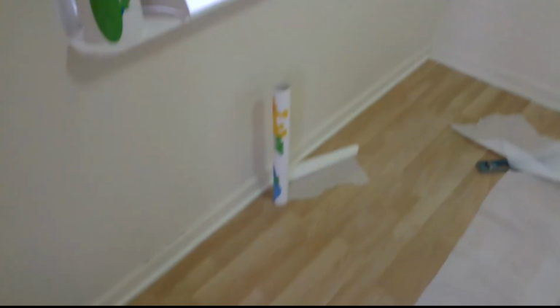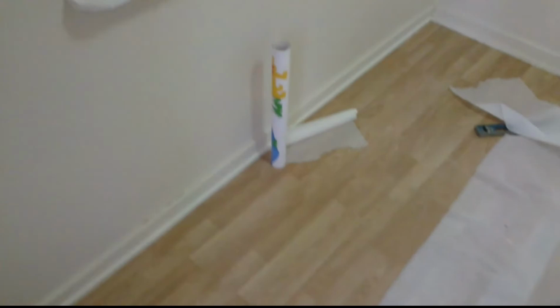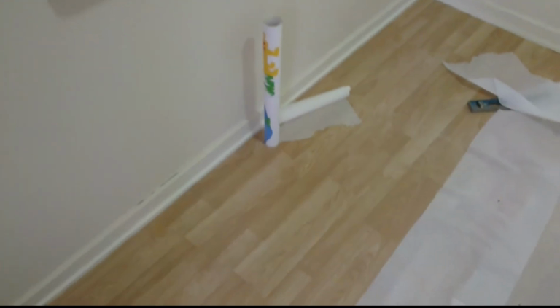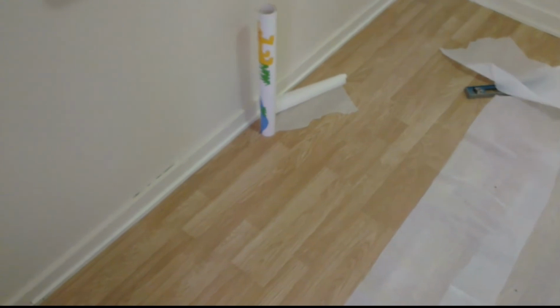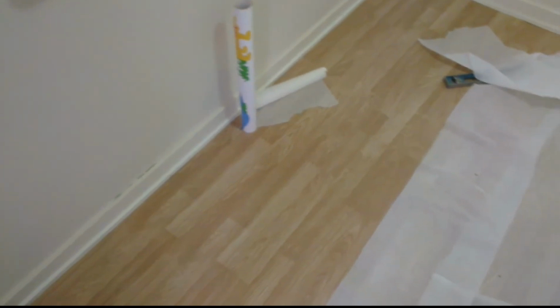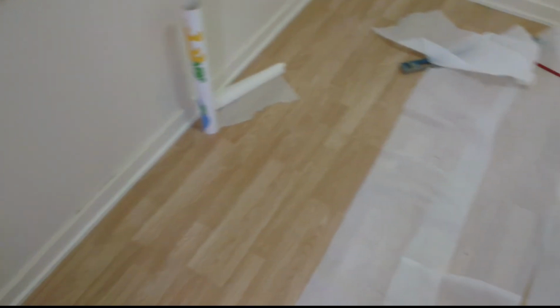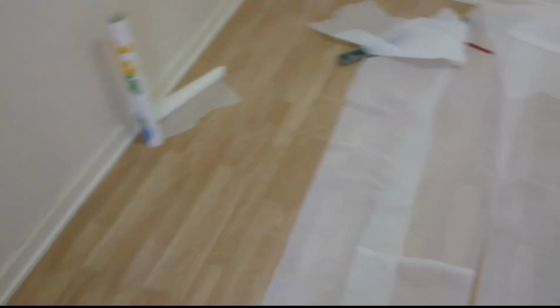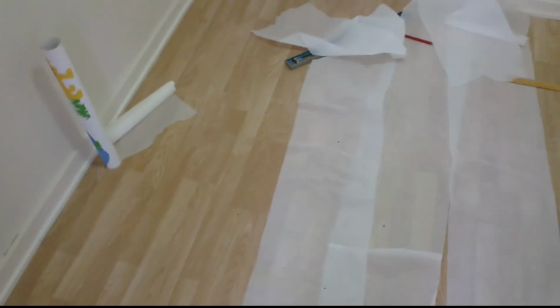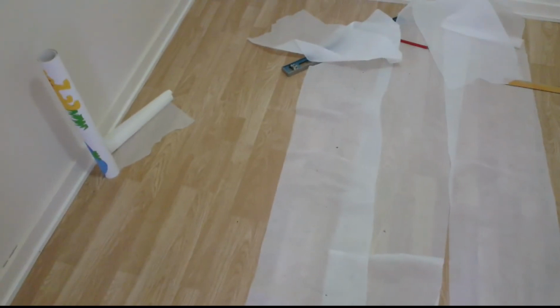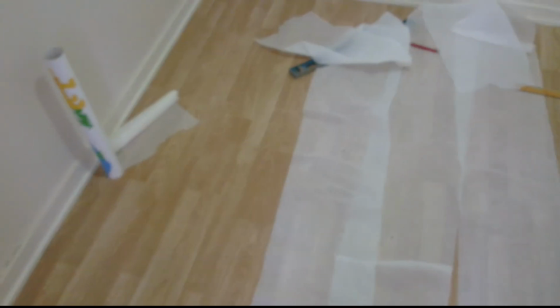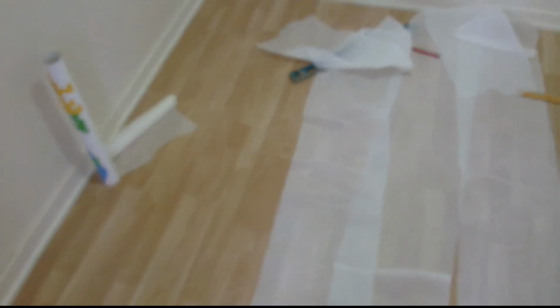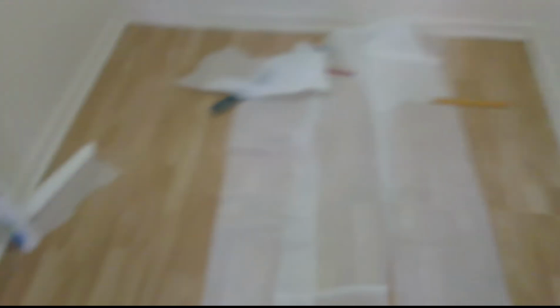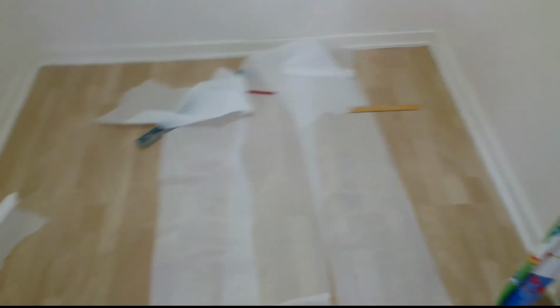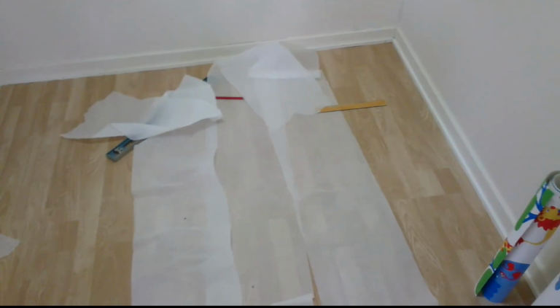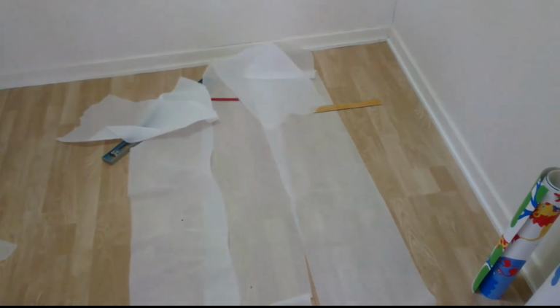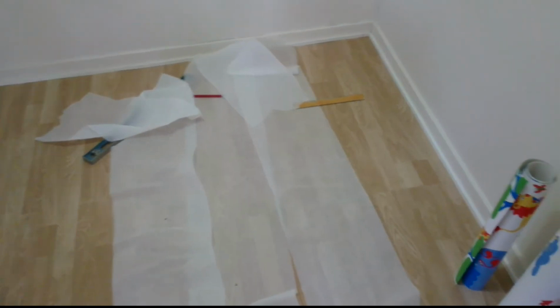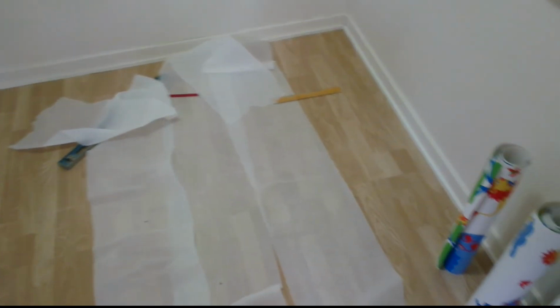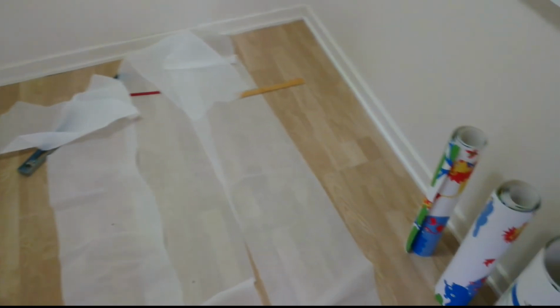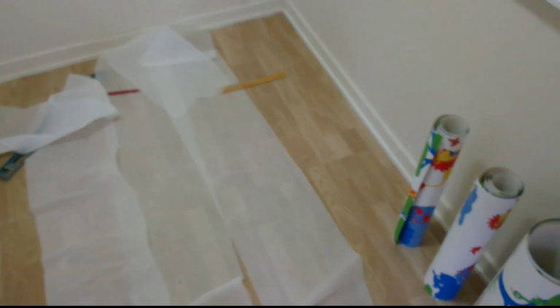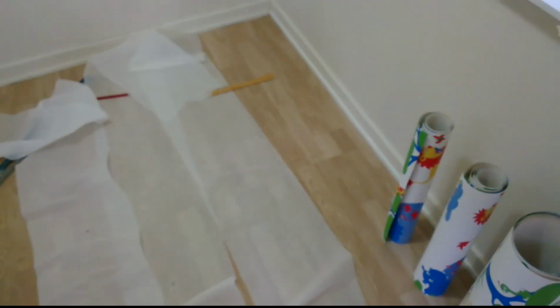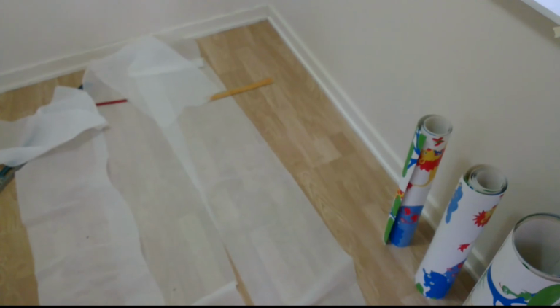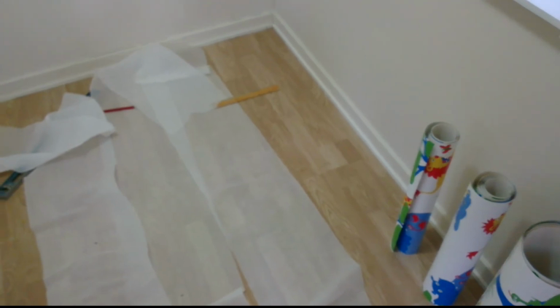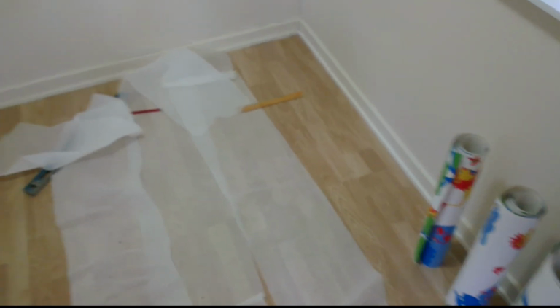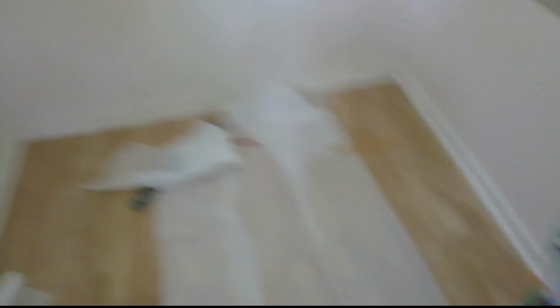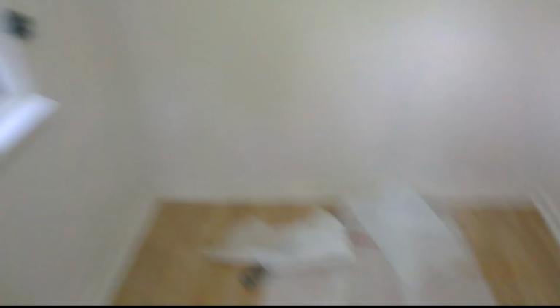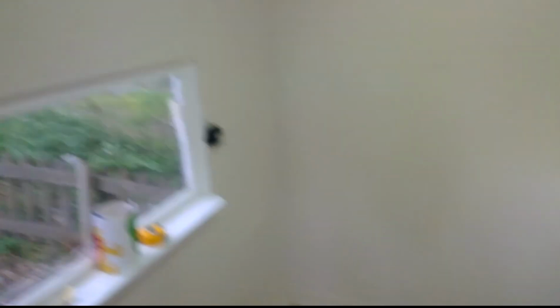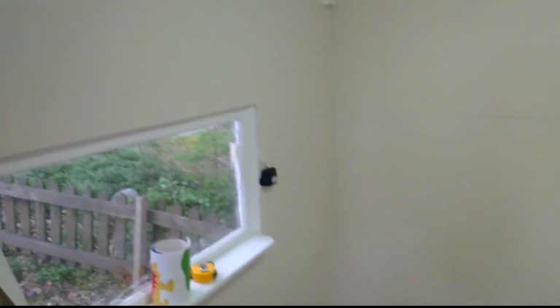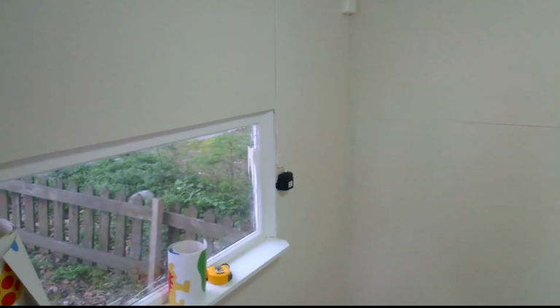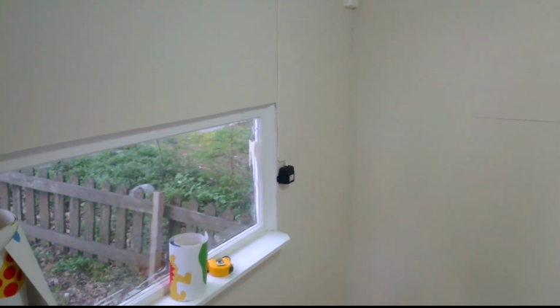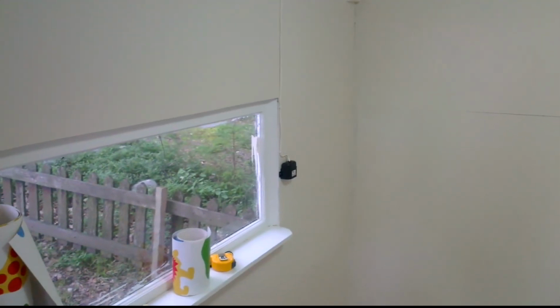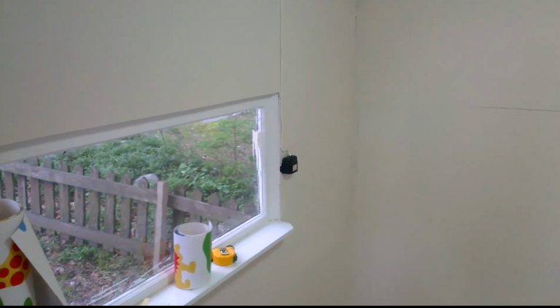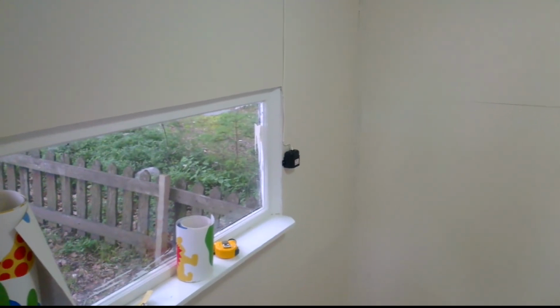Nice floor in here, right? Well, thank you for watching. Goodbye.